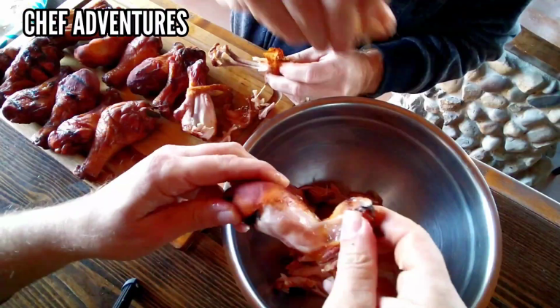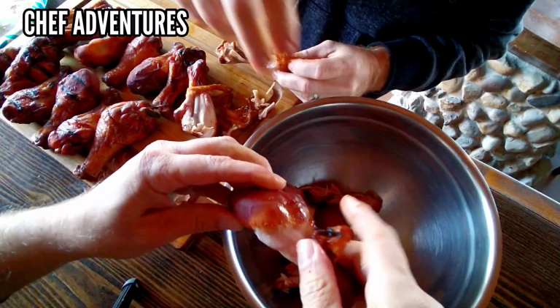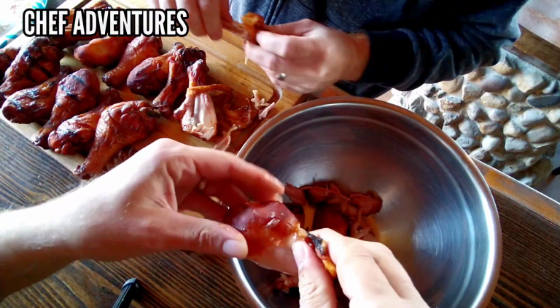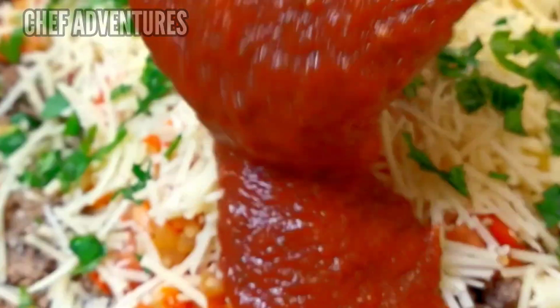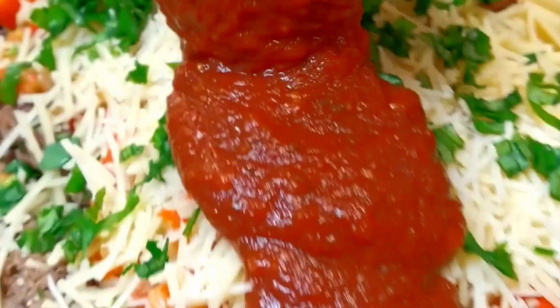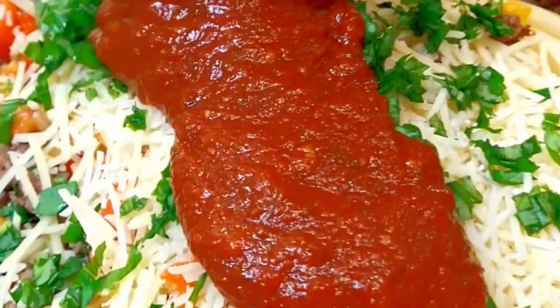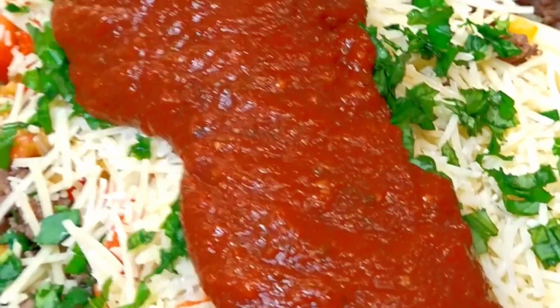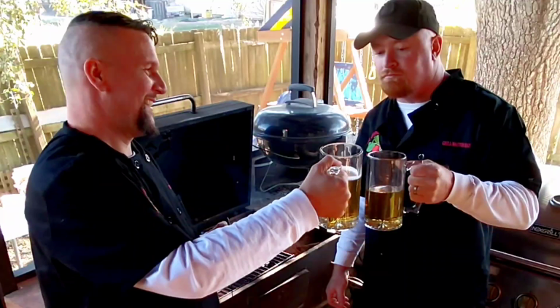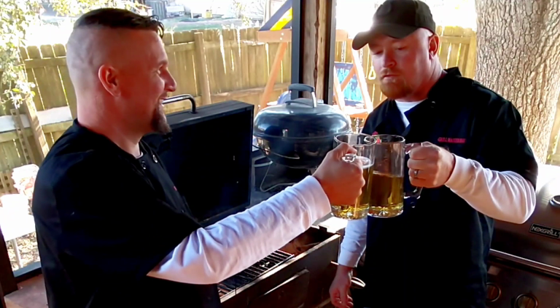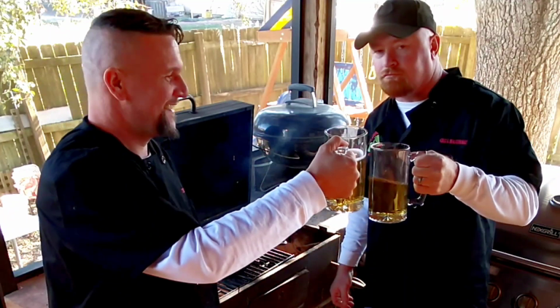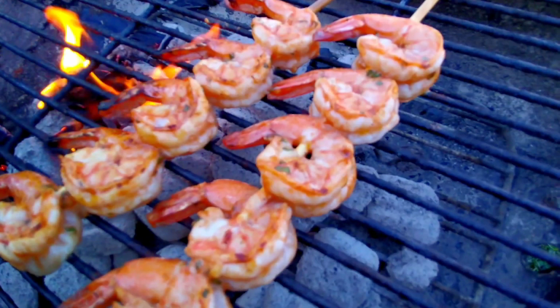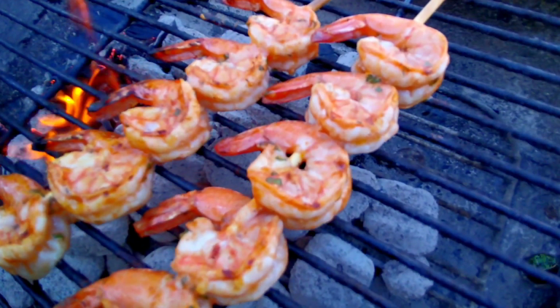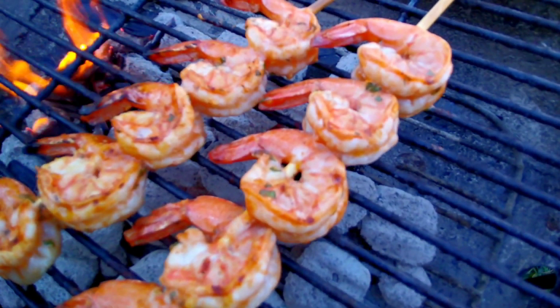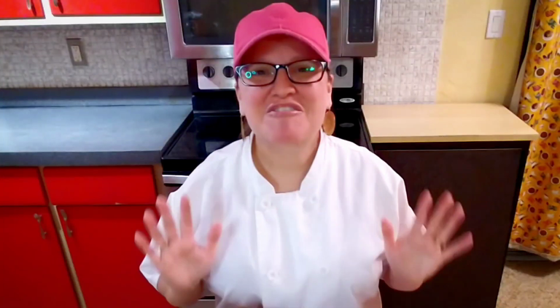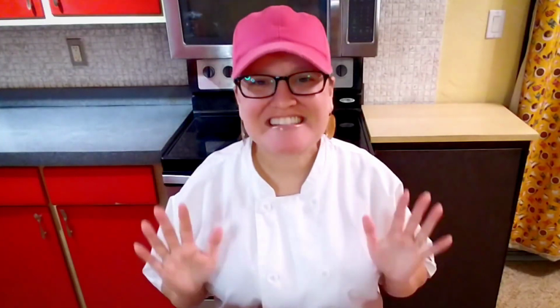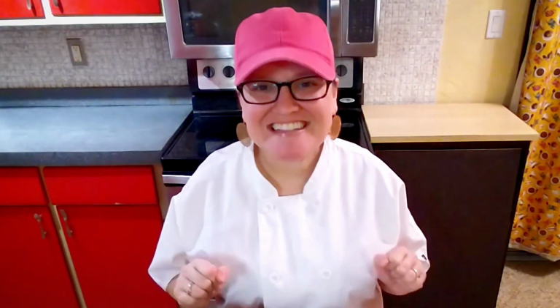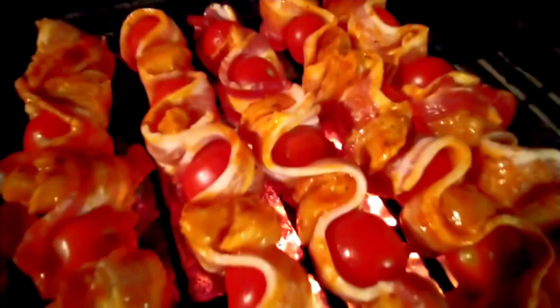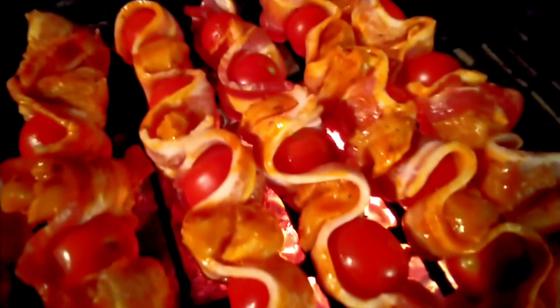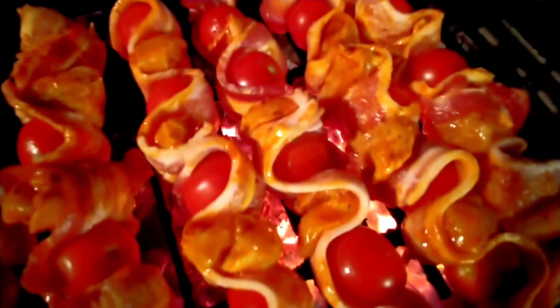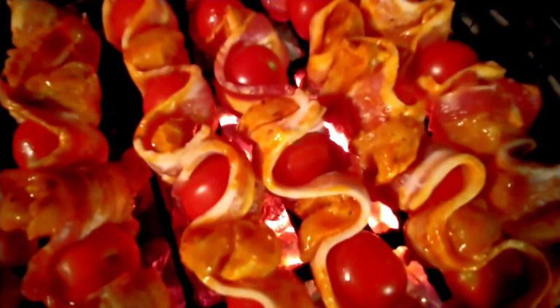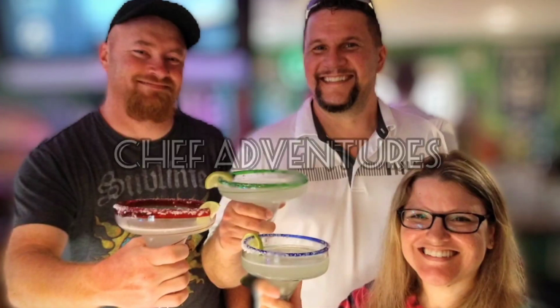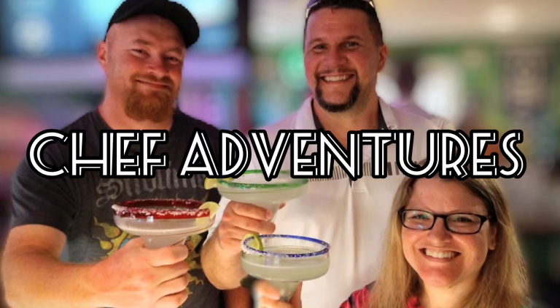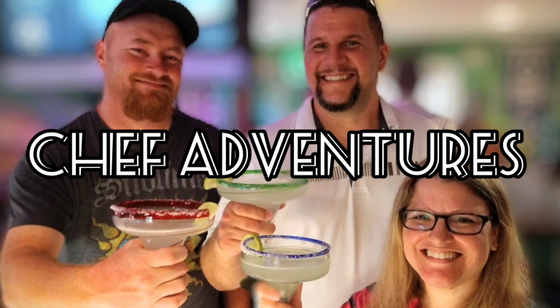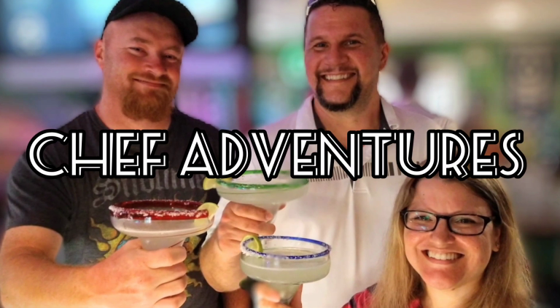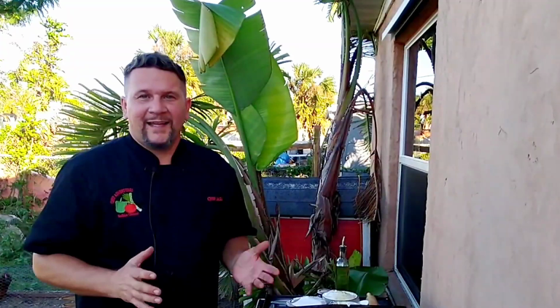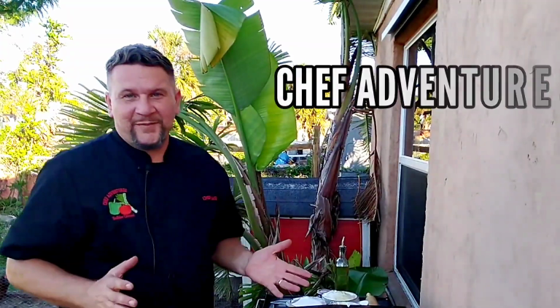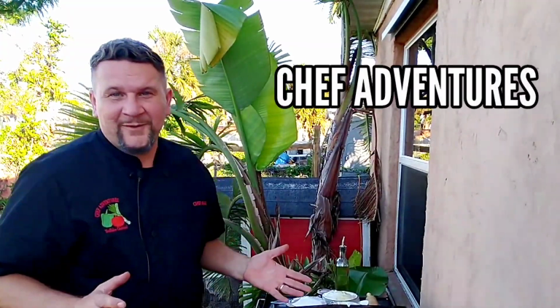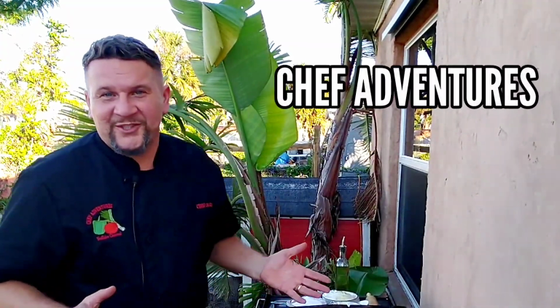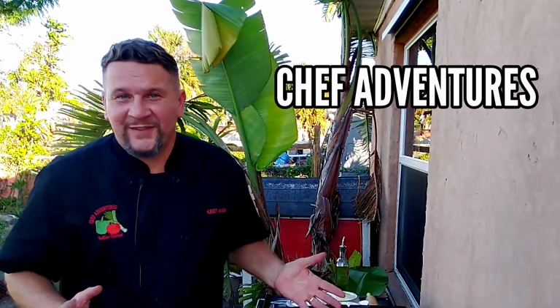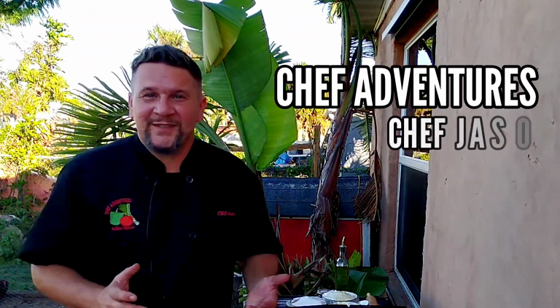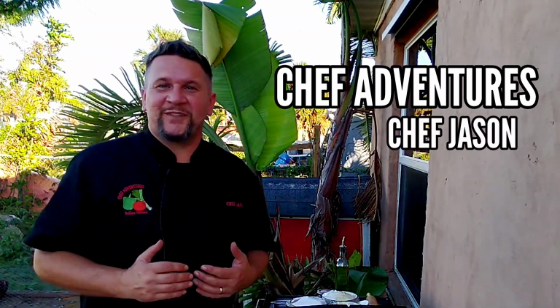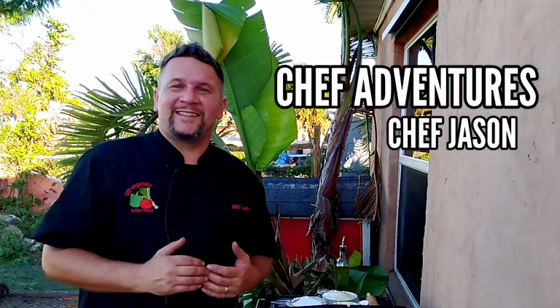They're whipping up delicious dishes, they must be the Chef Adventures! Hey everybody, welcome to Chef Adventures. I'm Chef Jason.